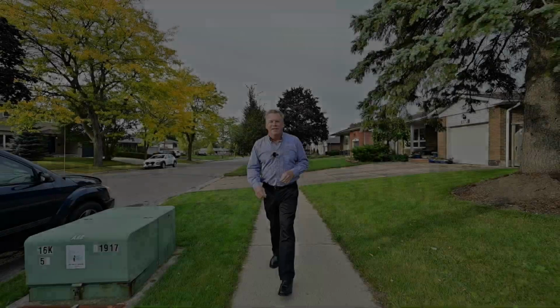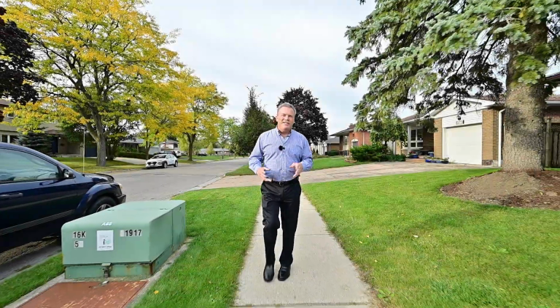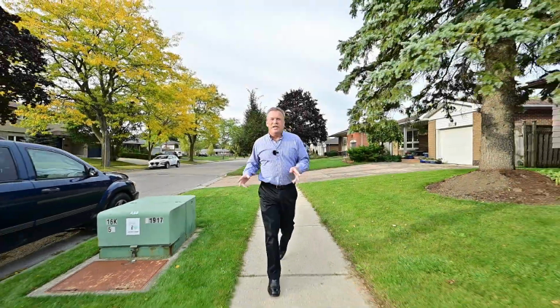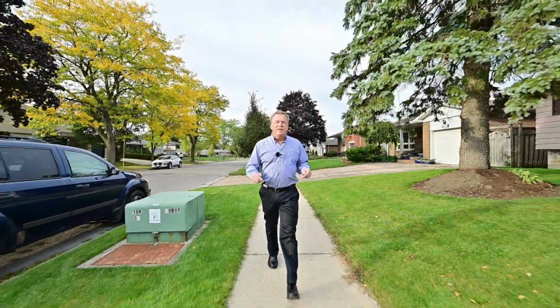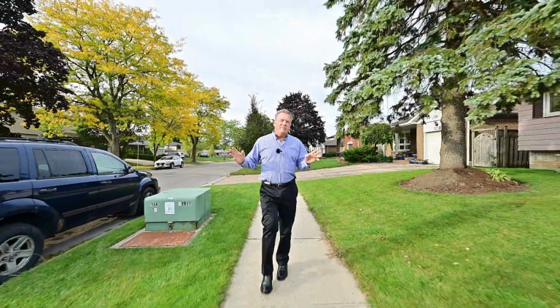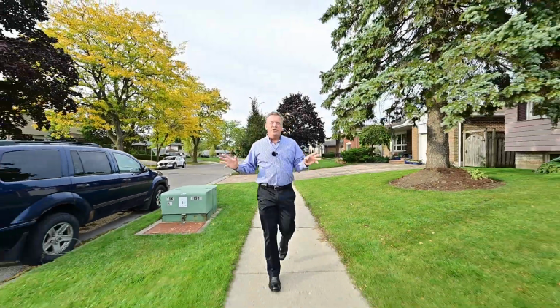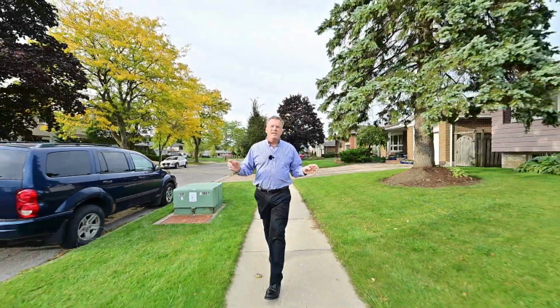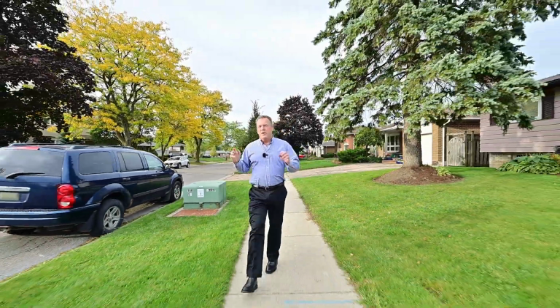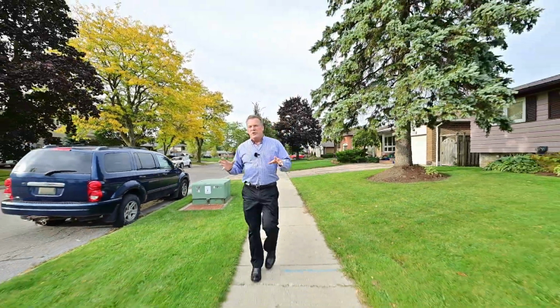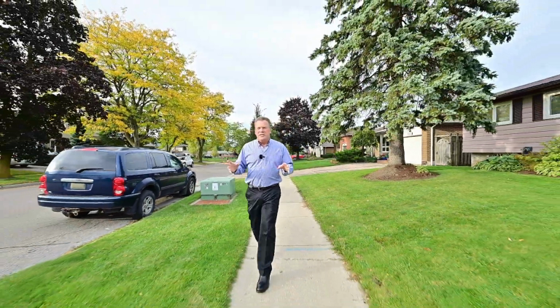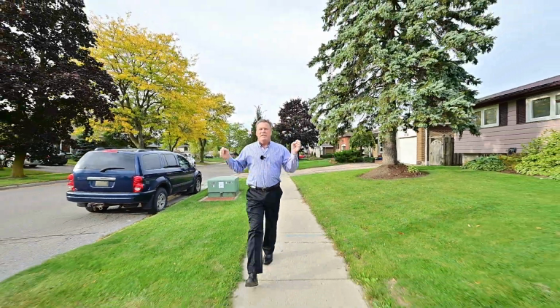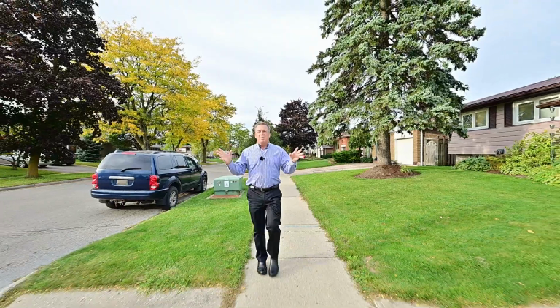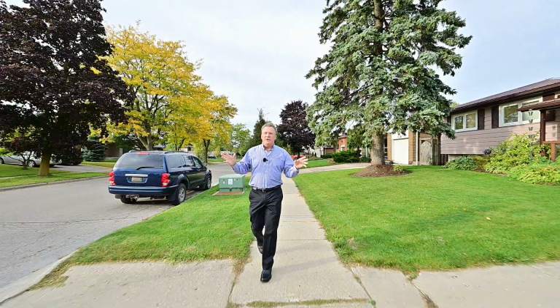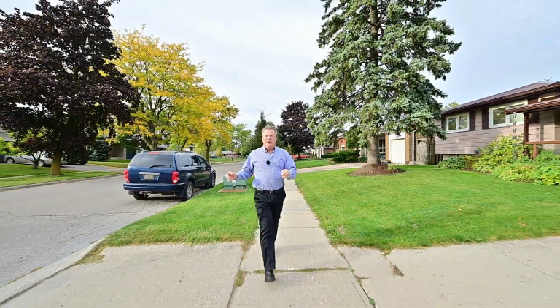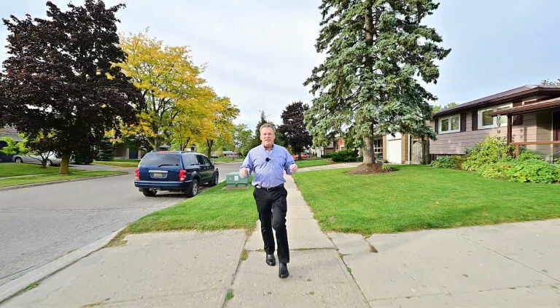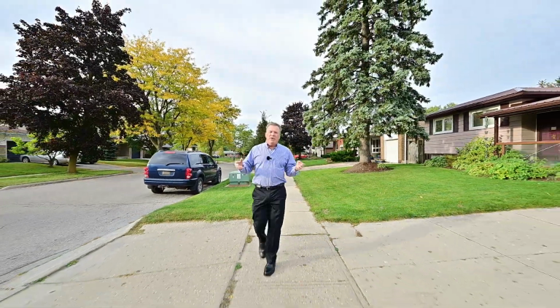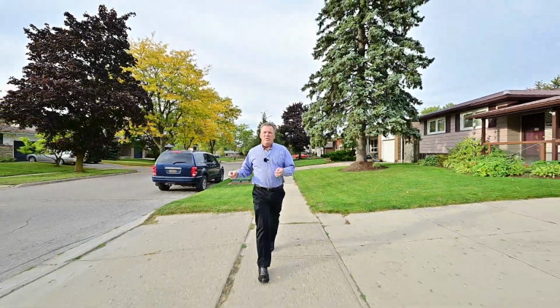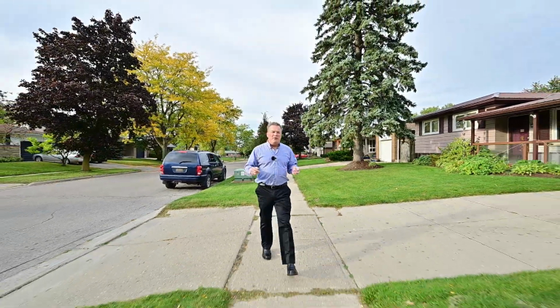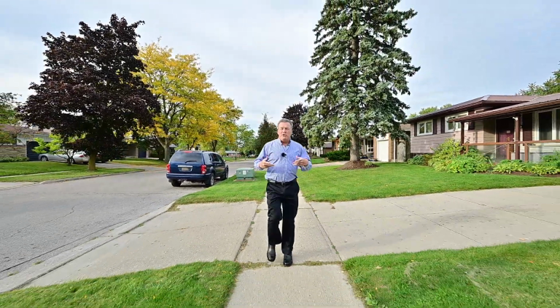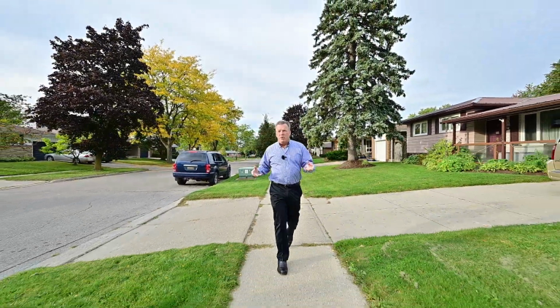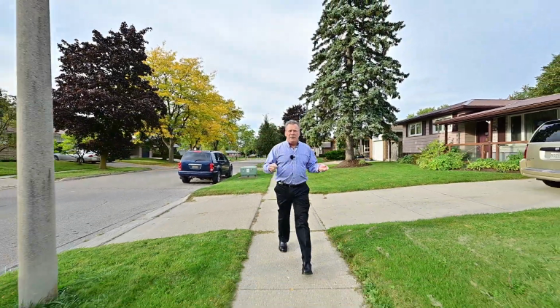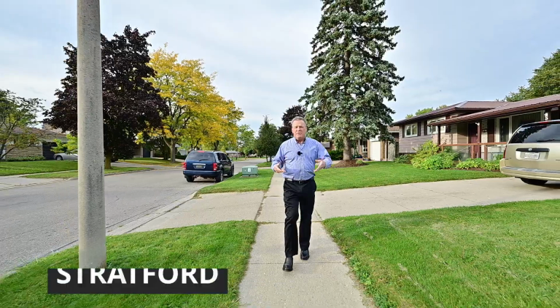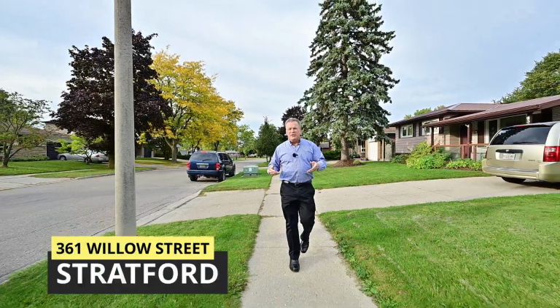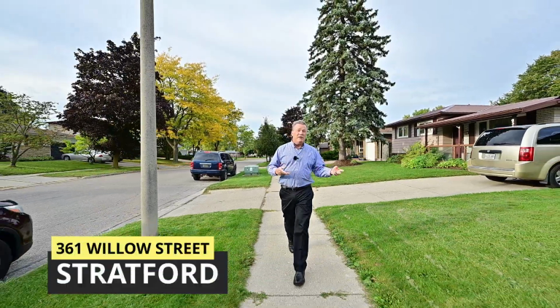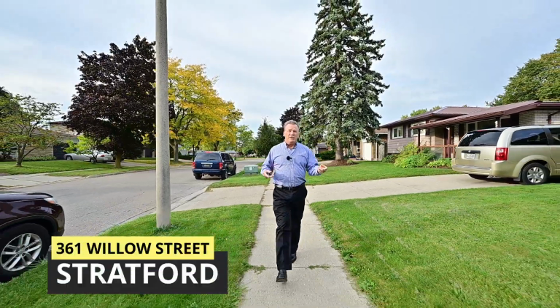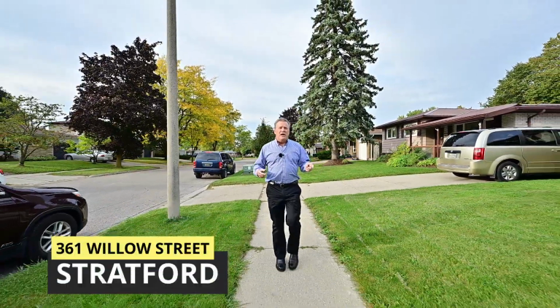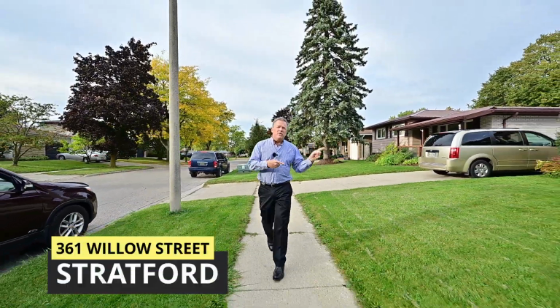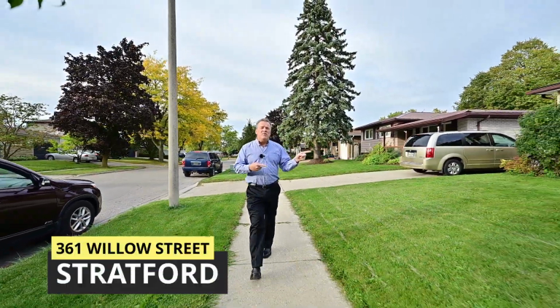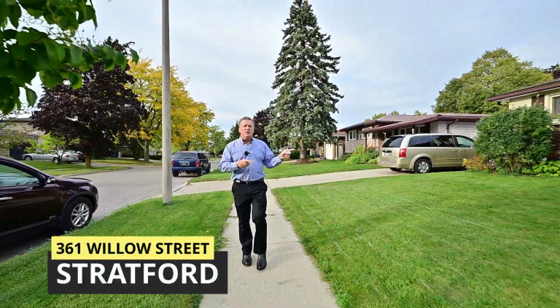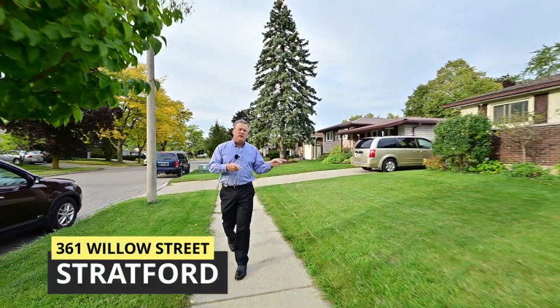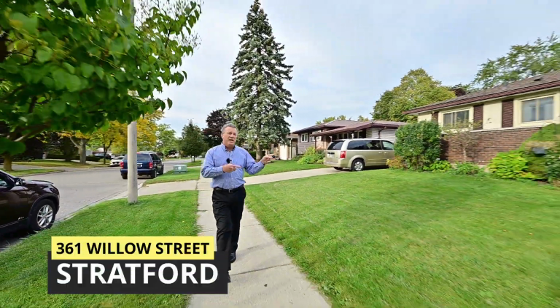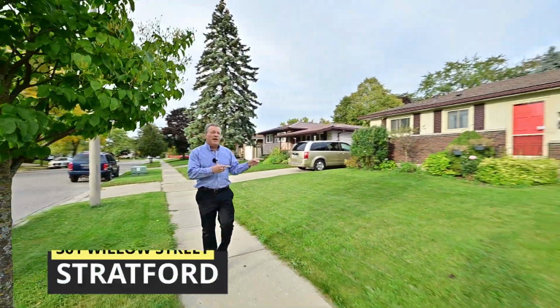Hi, Derek here. We've got mature trees, quiet street, lots of bungalows. This is a neighborhood that's going to appeal to first-time homebuyers, downsizers, and even investors. We're at 361 Willow Street. We're going to check it out right now.